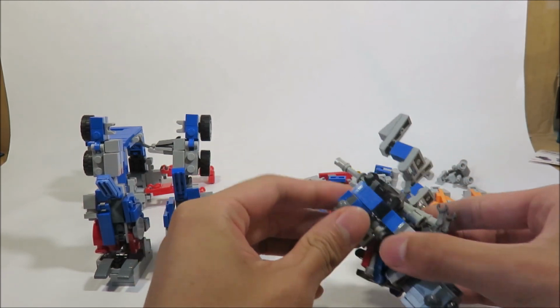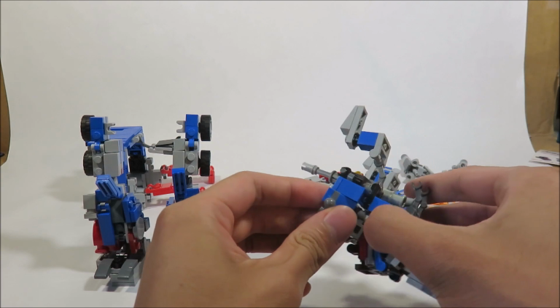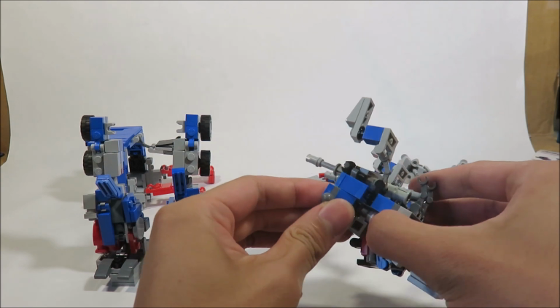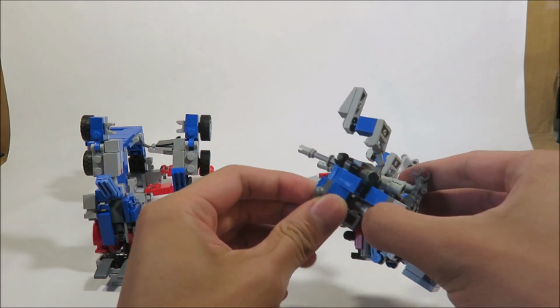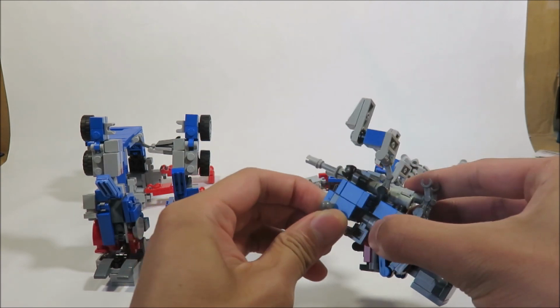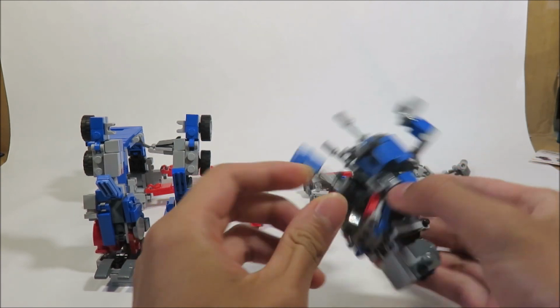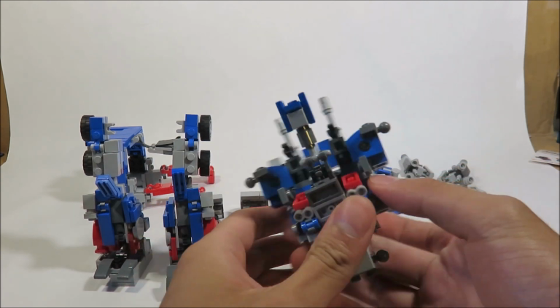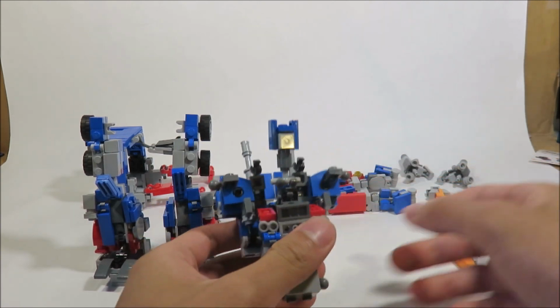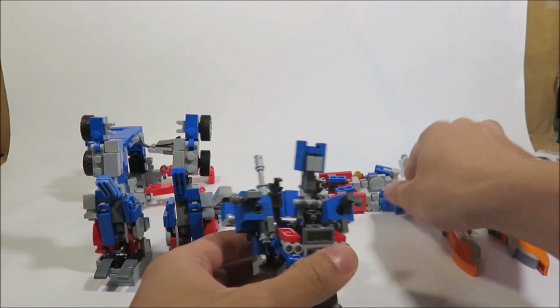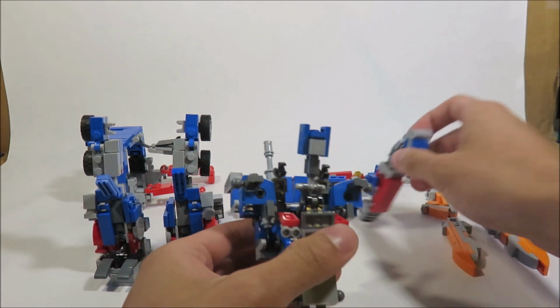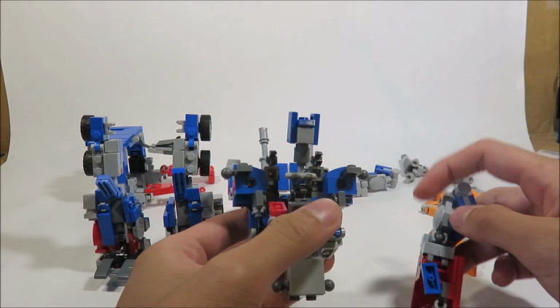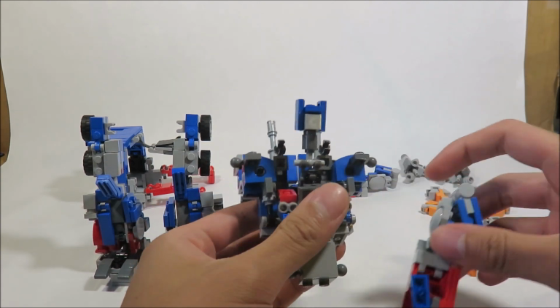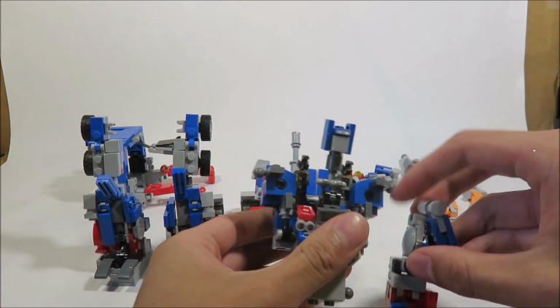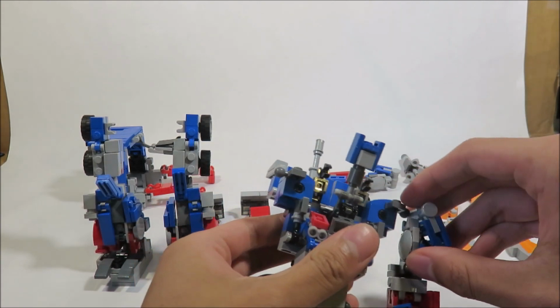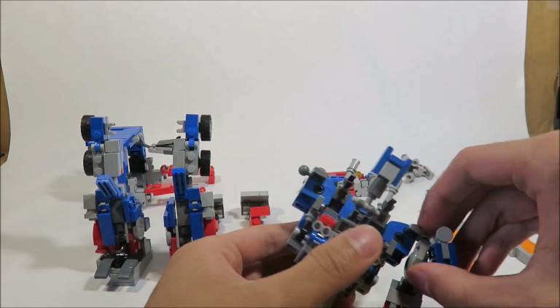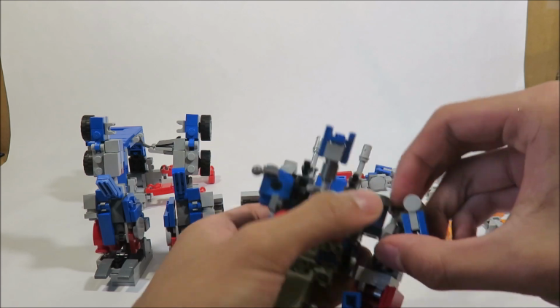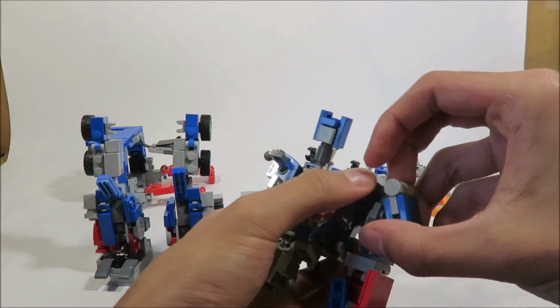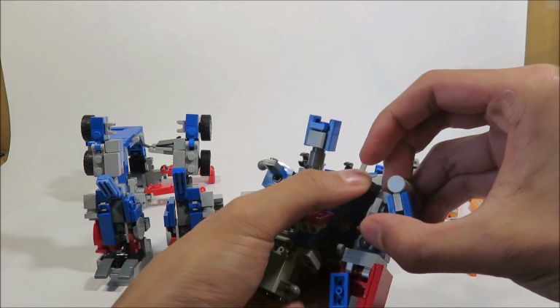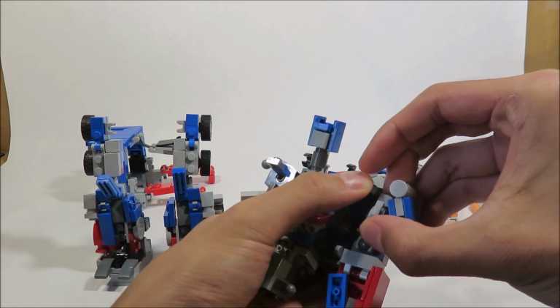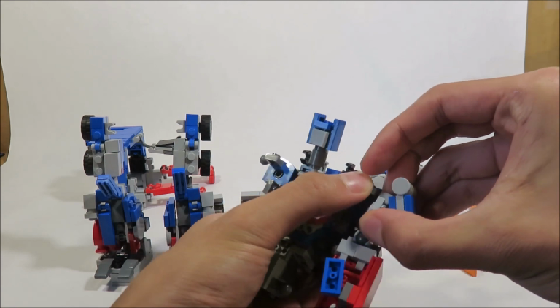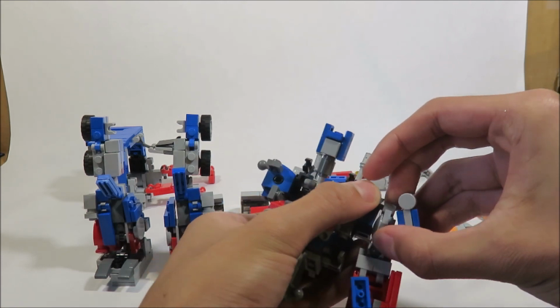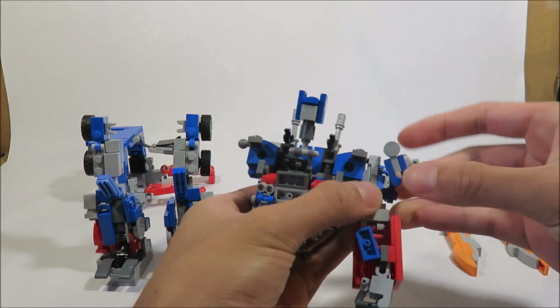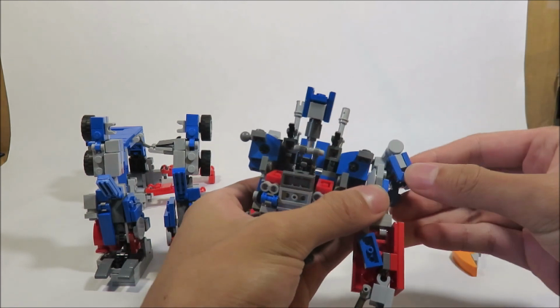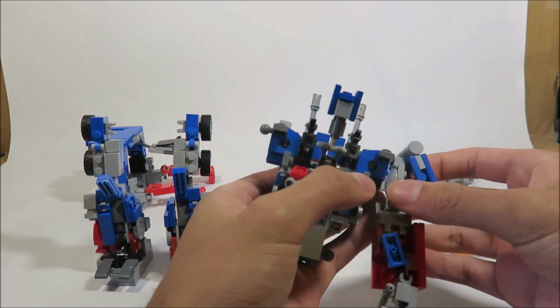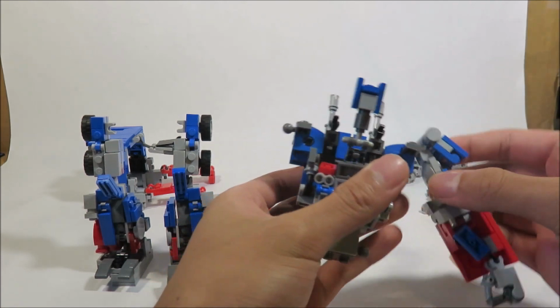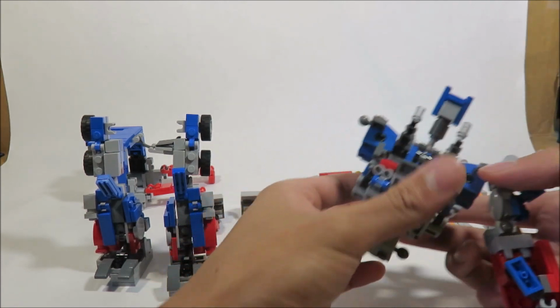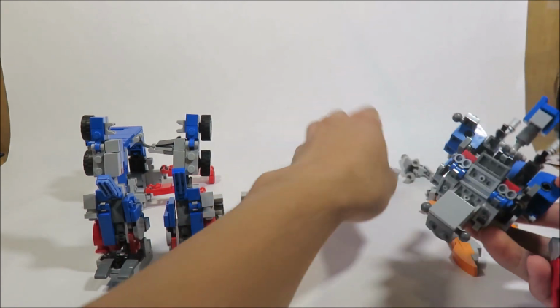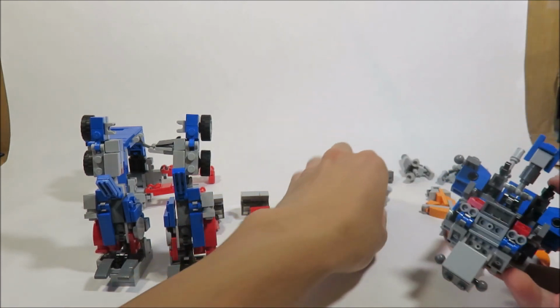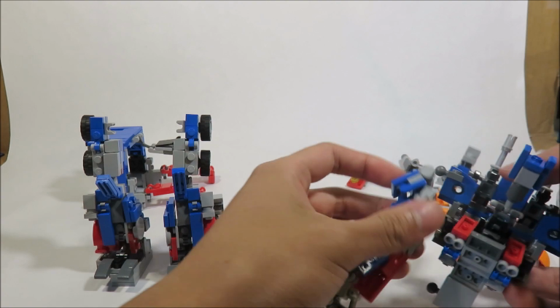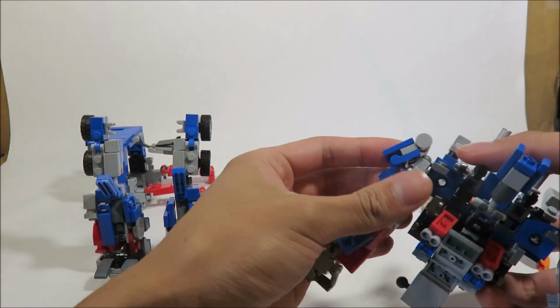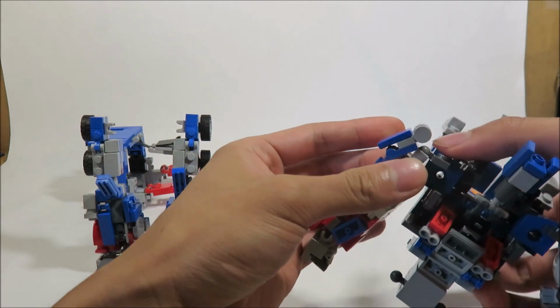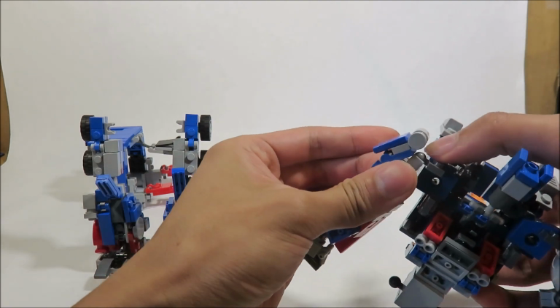Then you've got to just push them — these will keep the arms in place. If you saw my update video, the arms just go right into the ball joints here, like that.